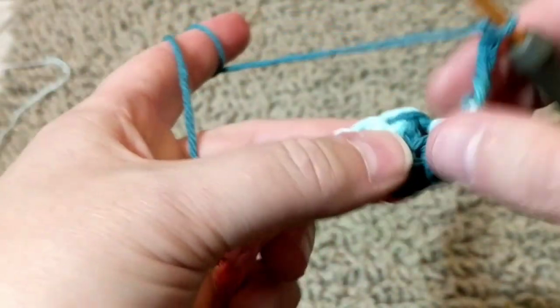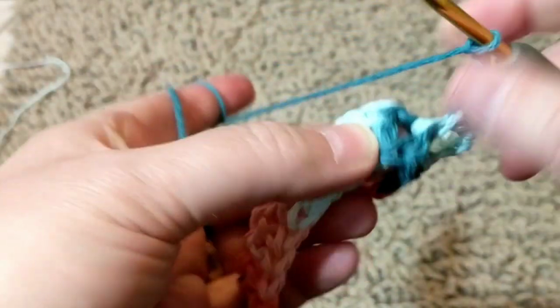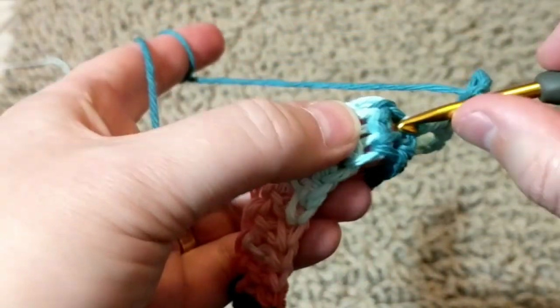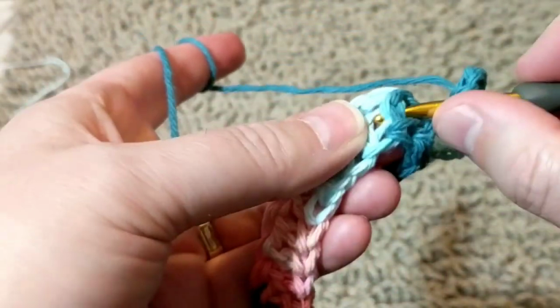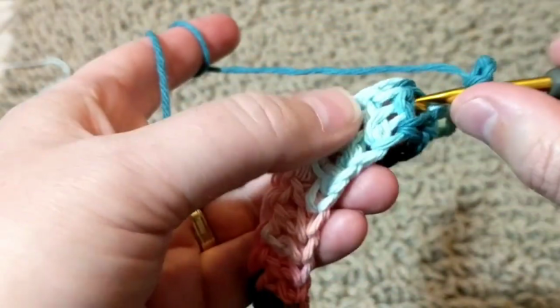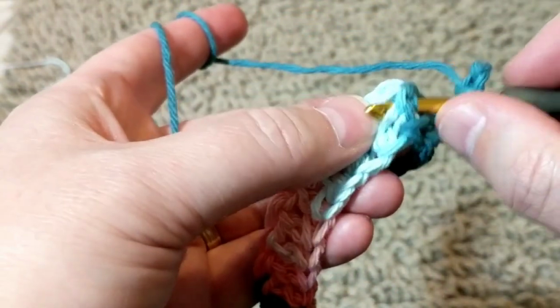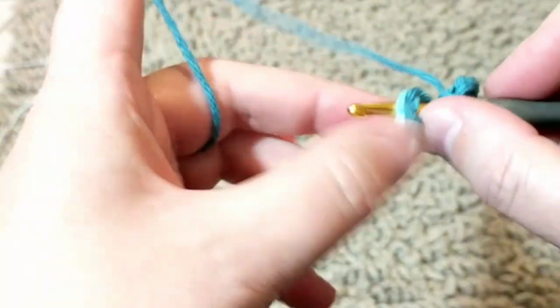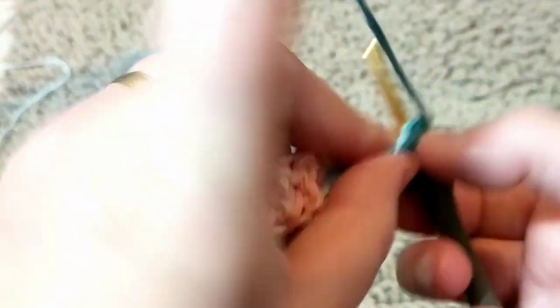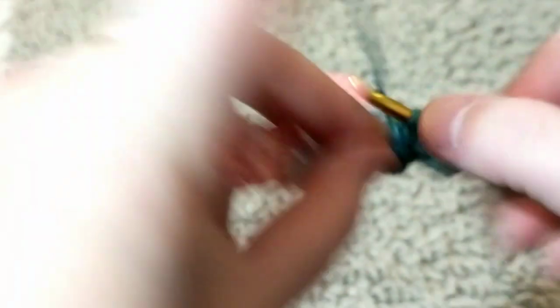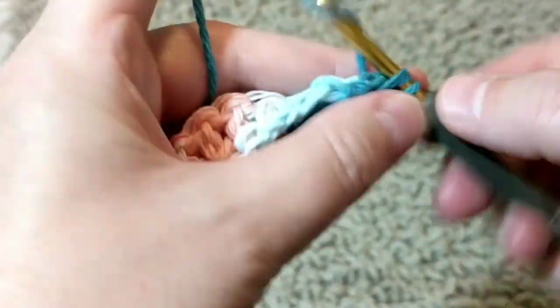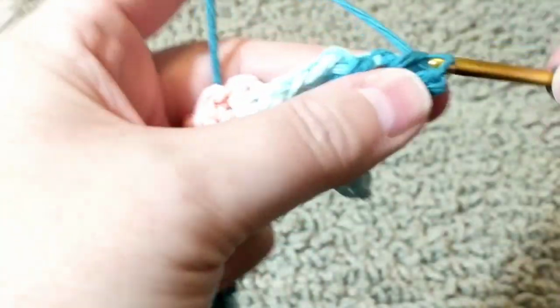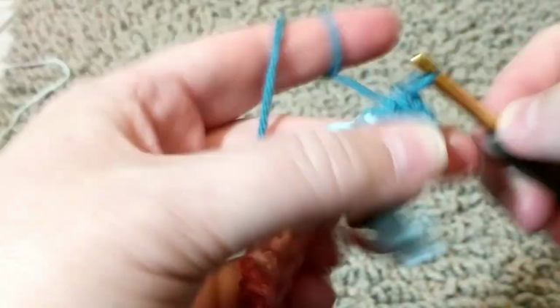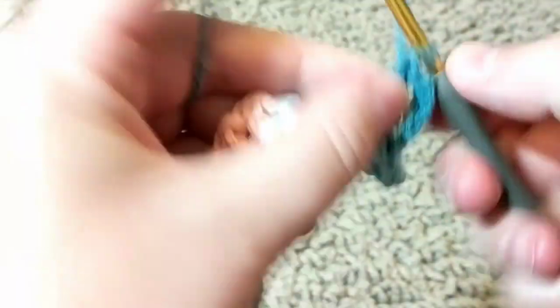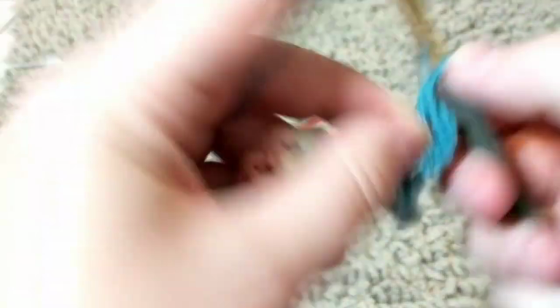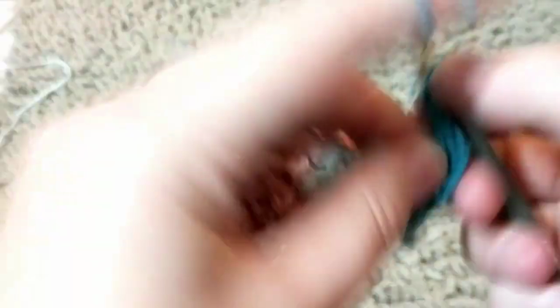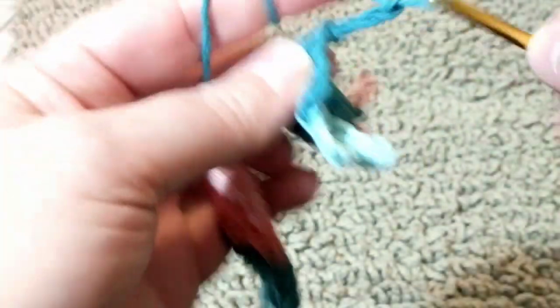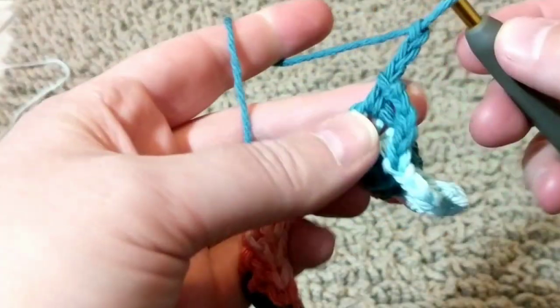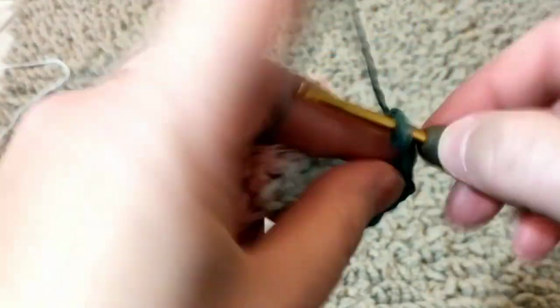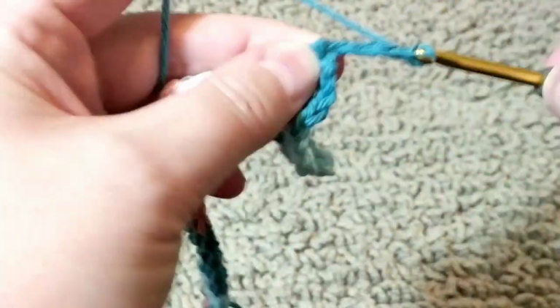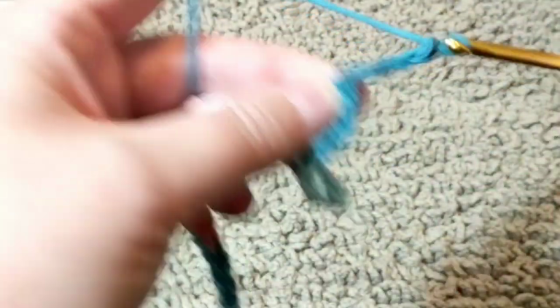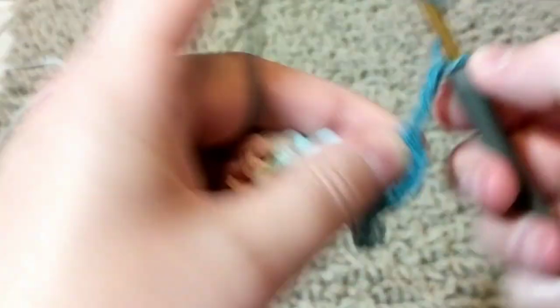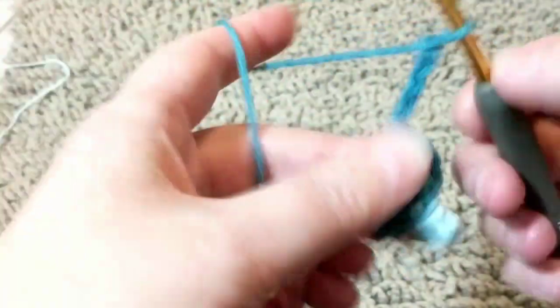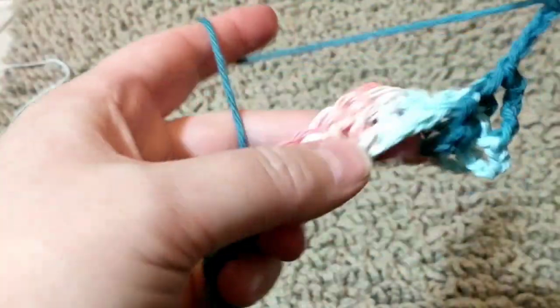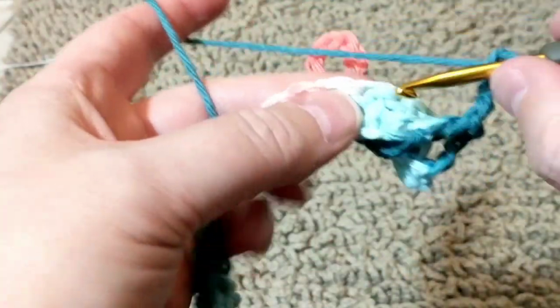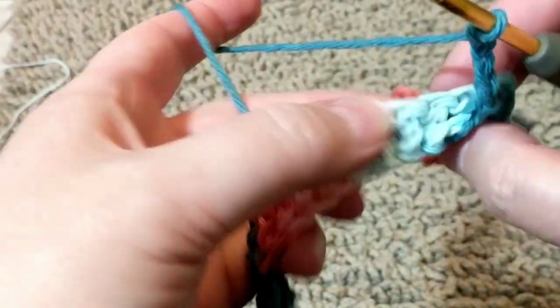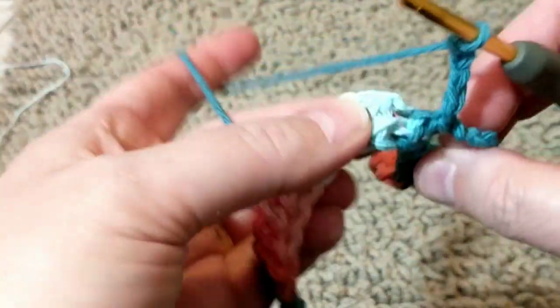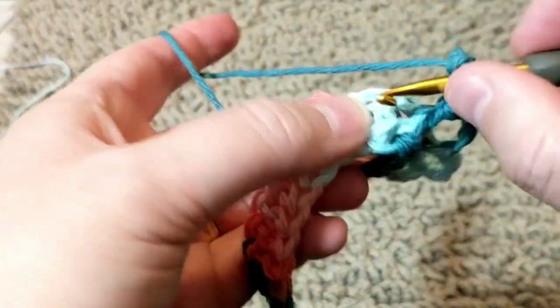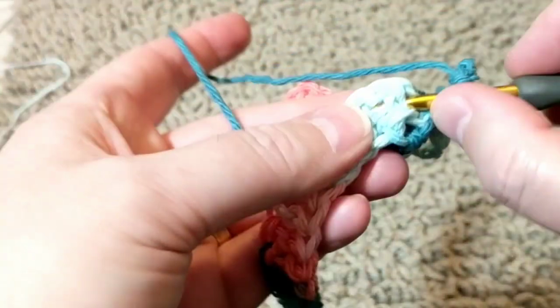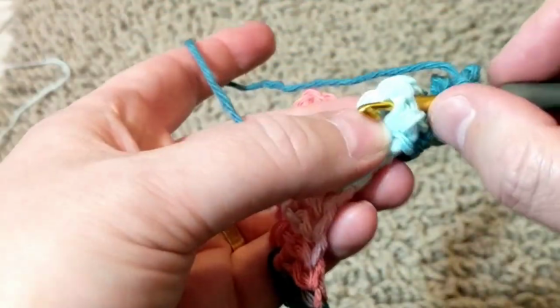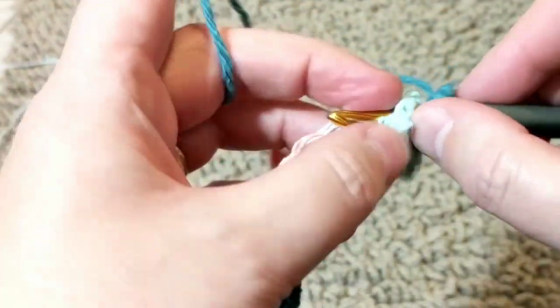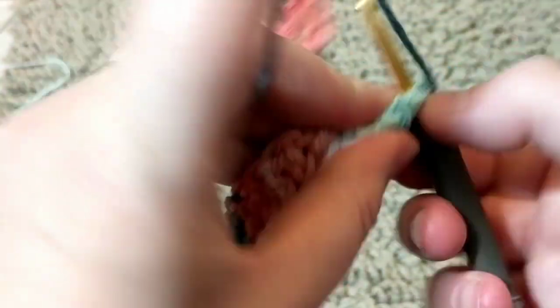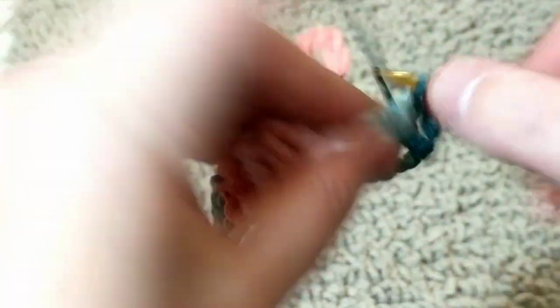I'm just showing you how it's done — it's very easy, very simple, and it's fun. It goes fast. Three, four, five — and then go on. I'll meet you at starting the next row.